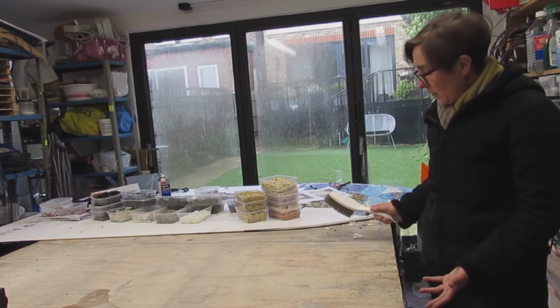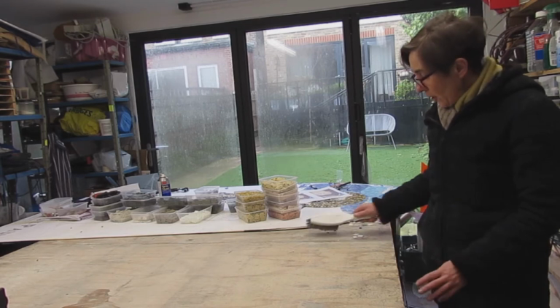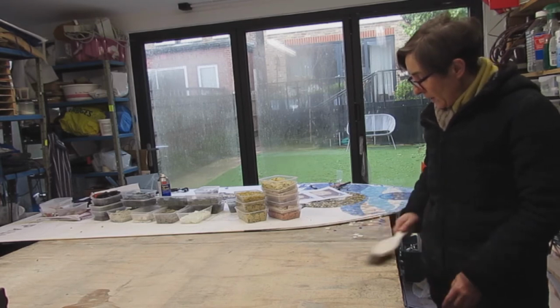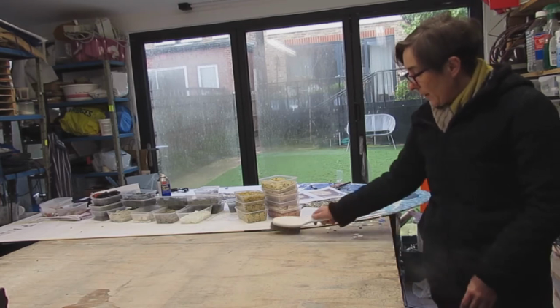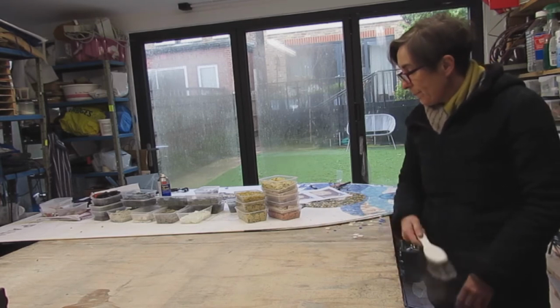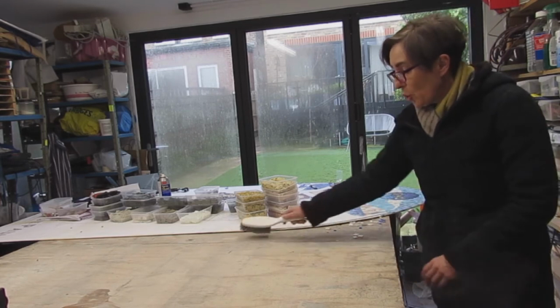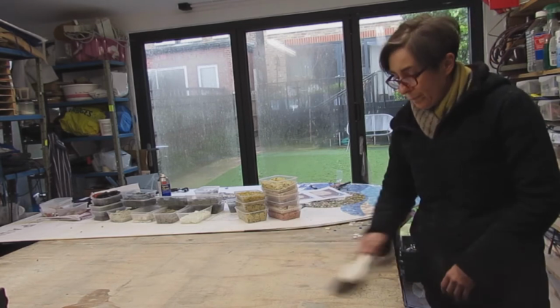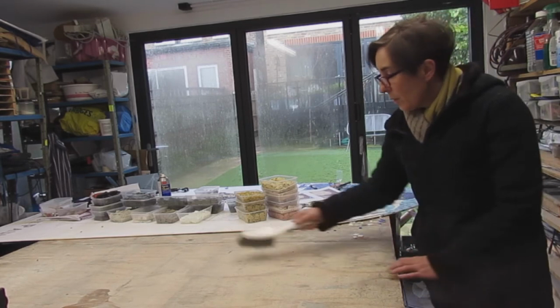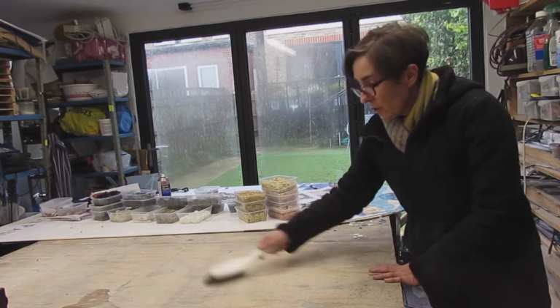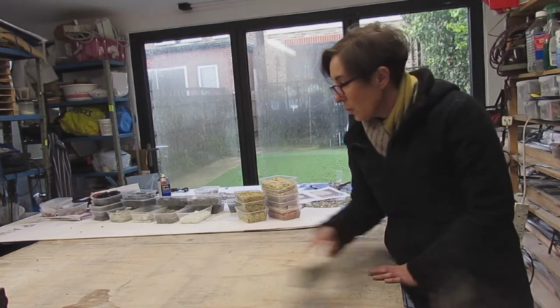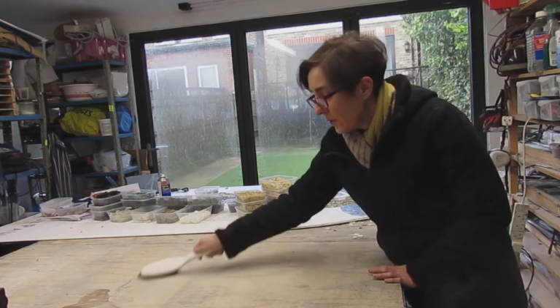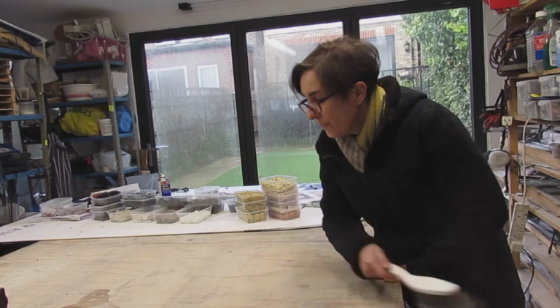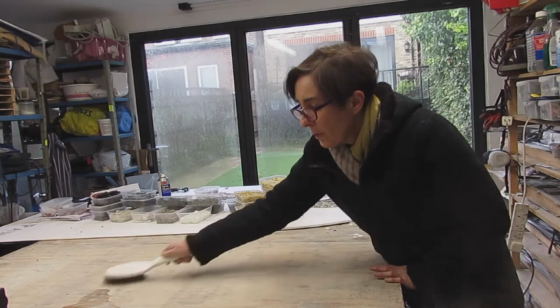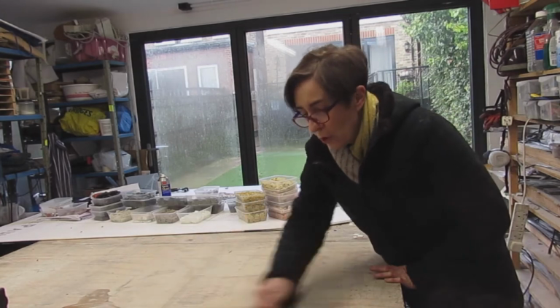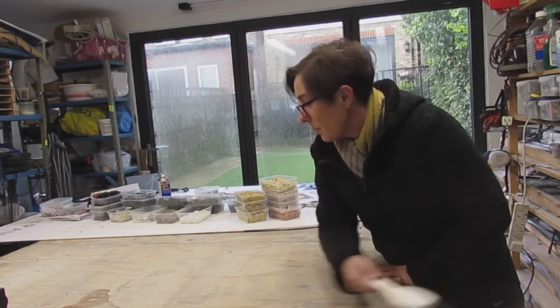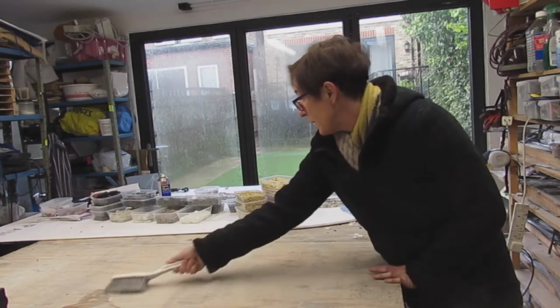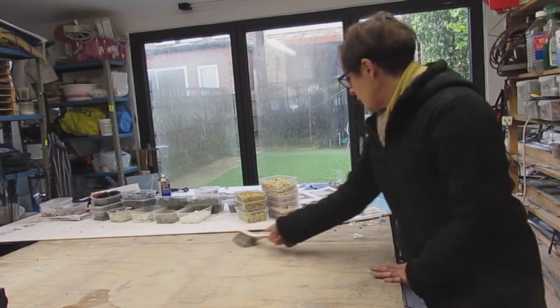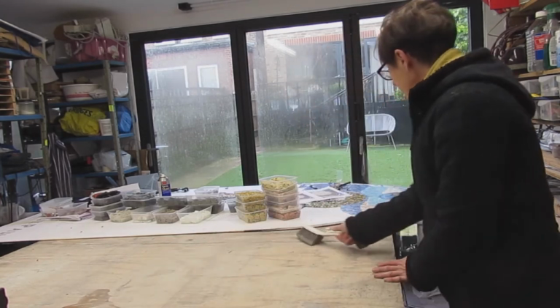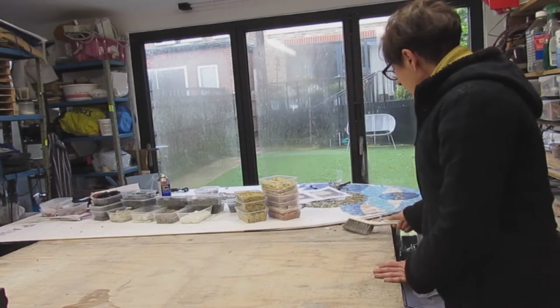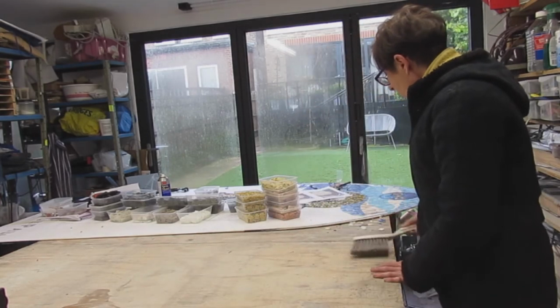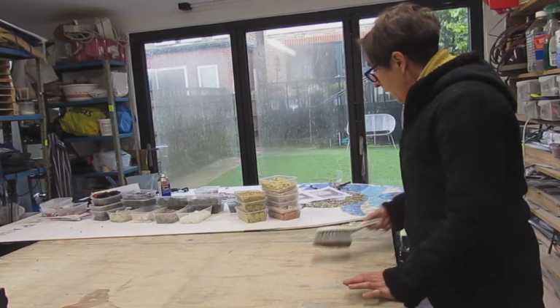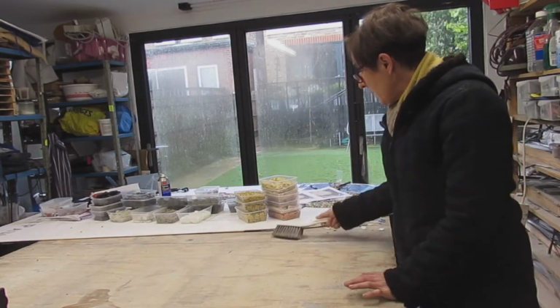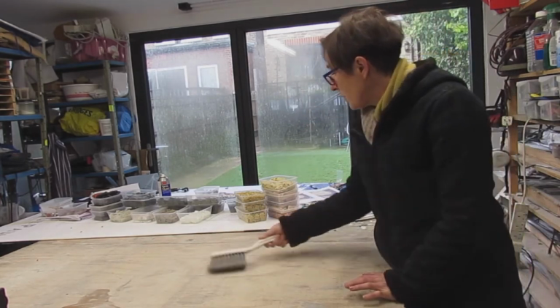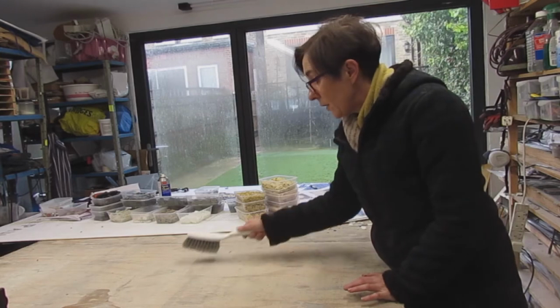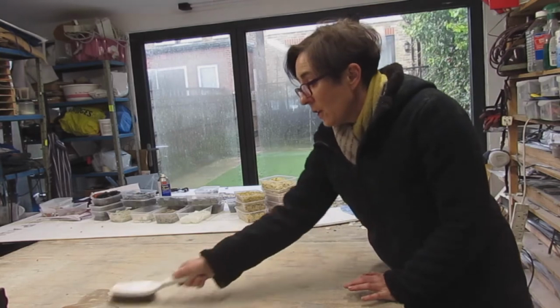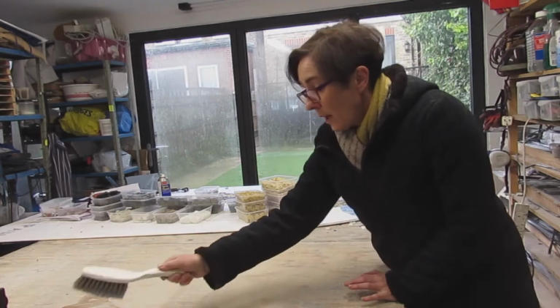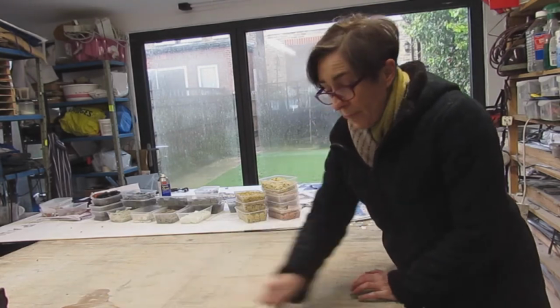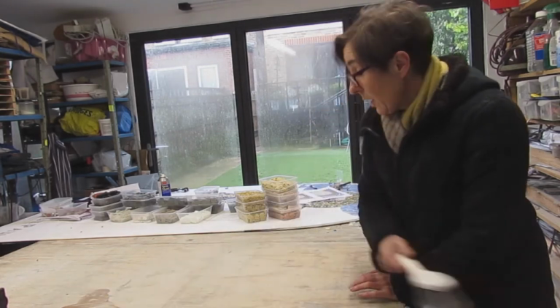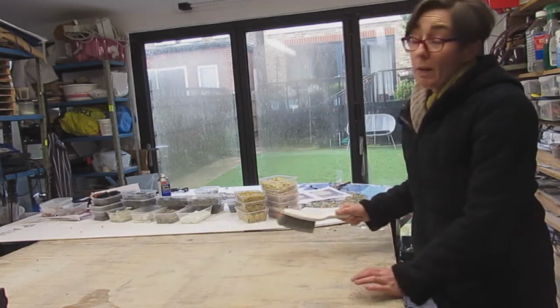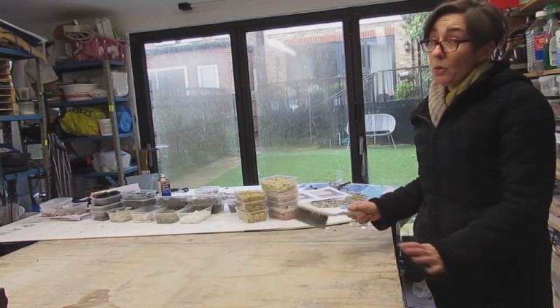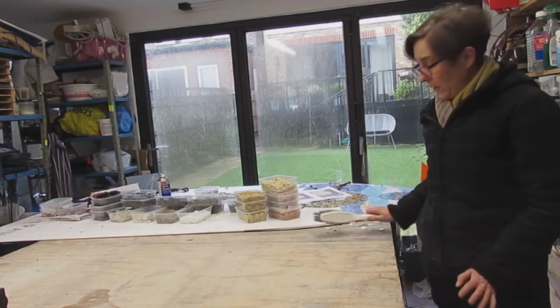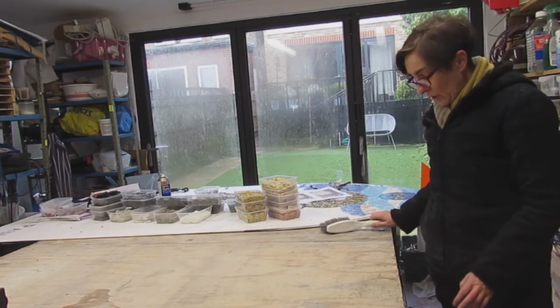Start by sweeping your workbench, your surface, before you try and put the piece of glass on it. If there are little crumbs of glass, they could either scratch or shatter your sheet.